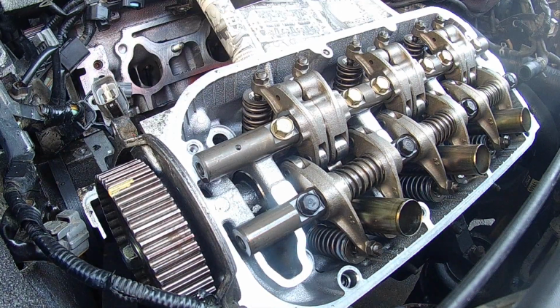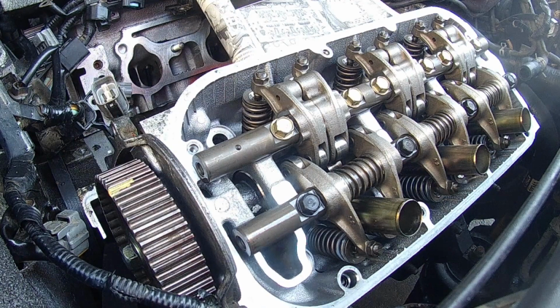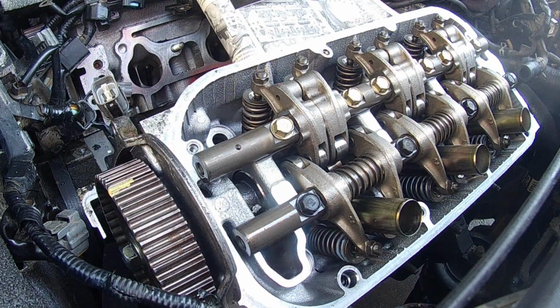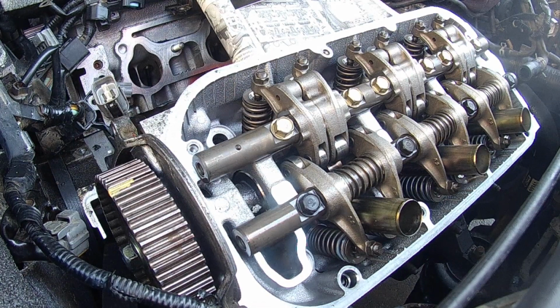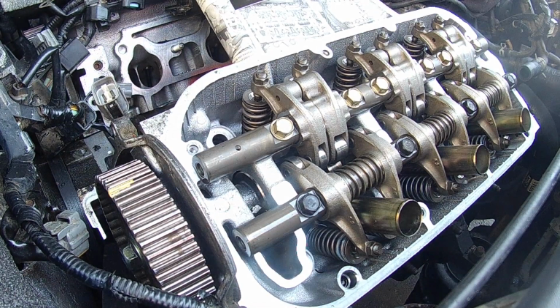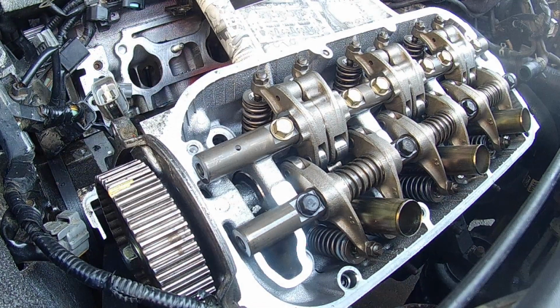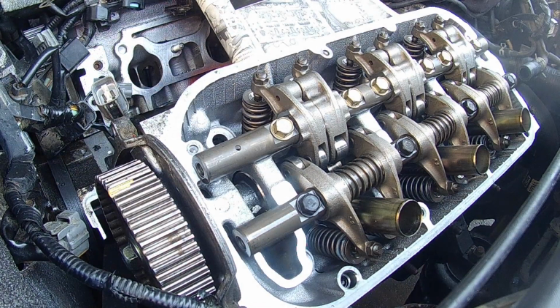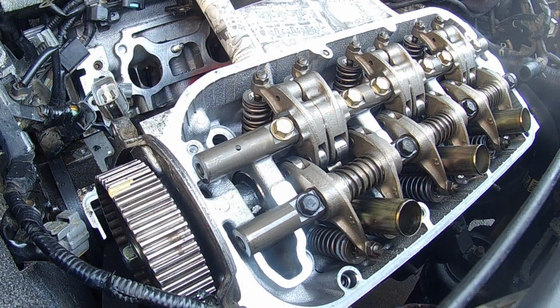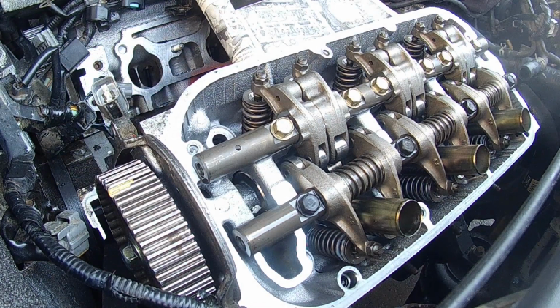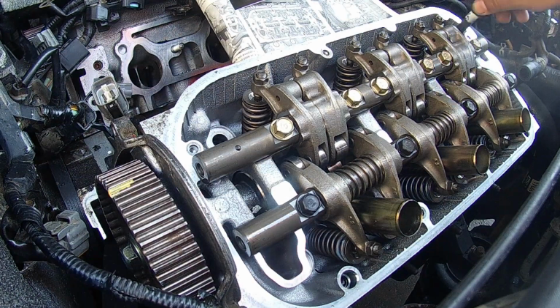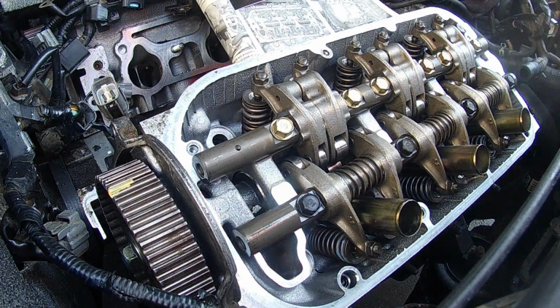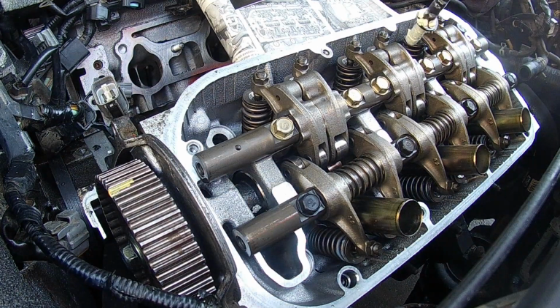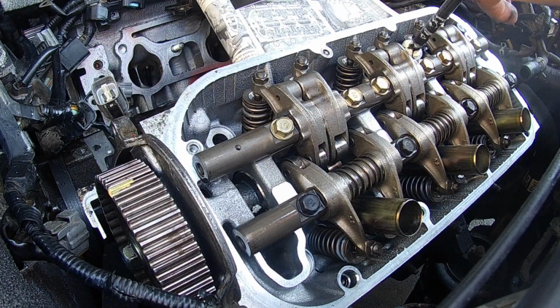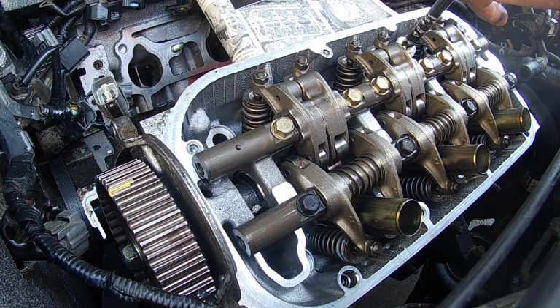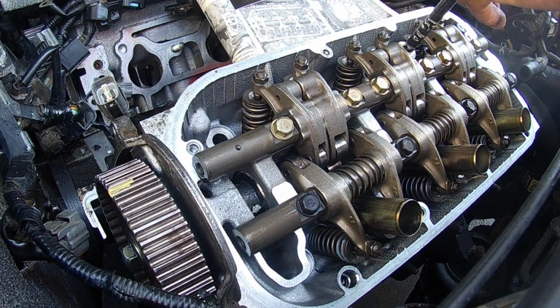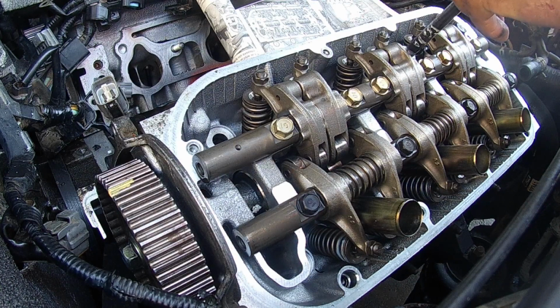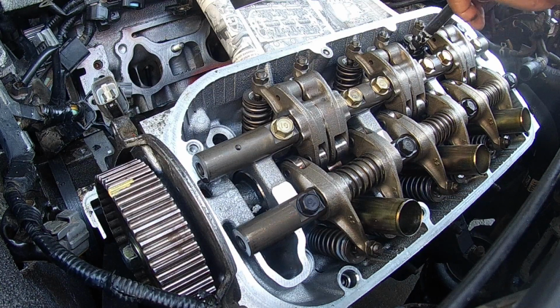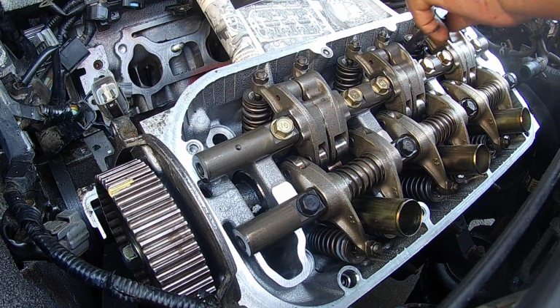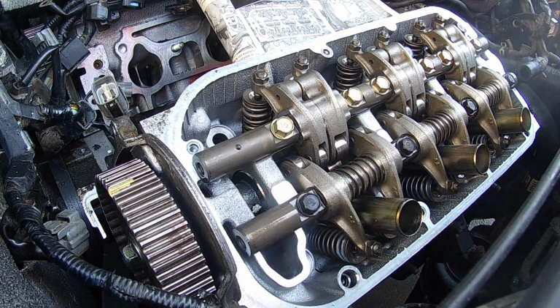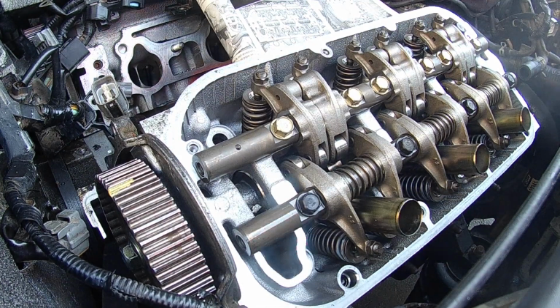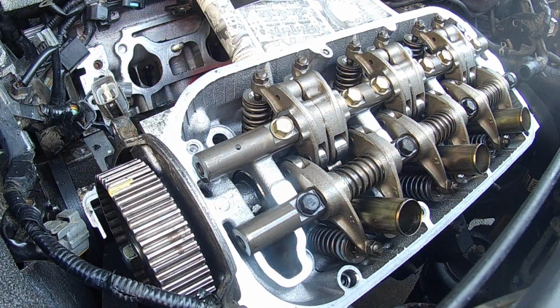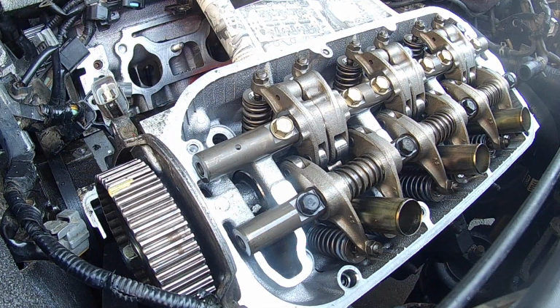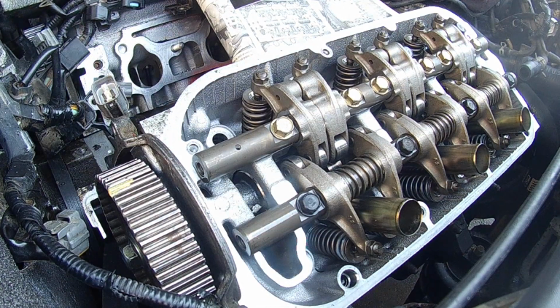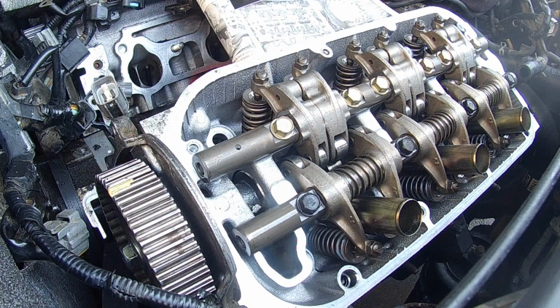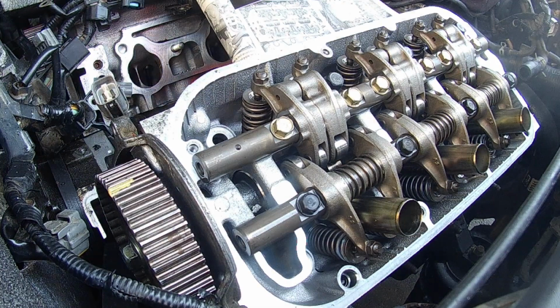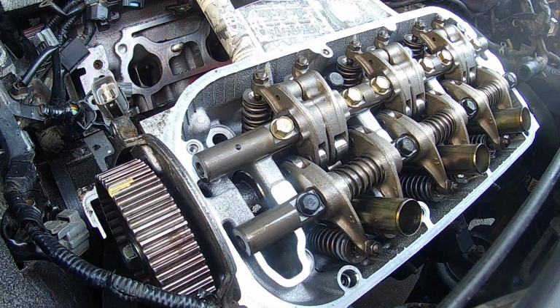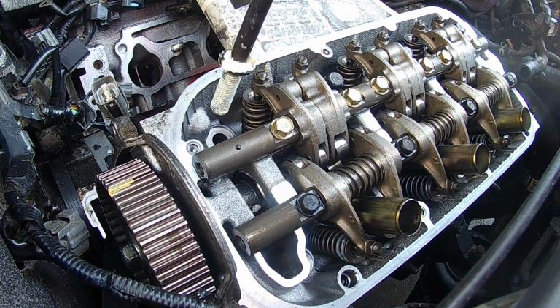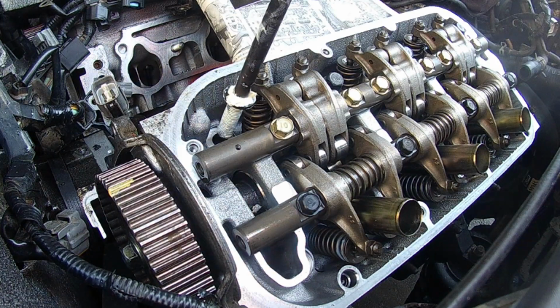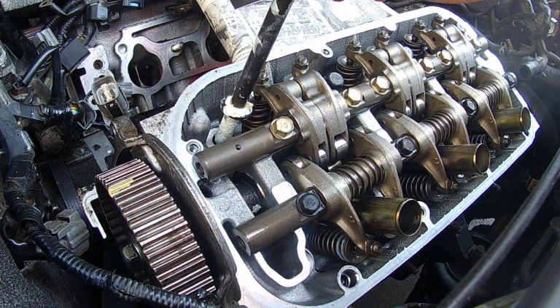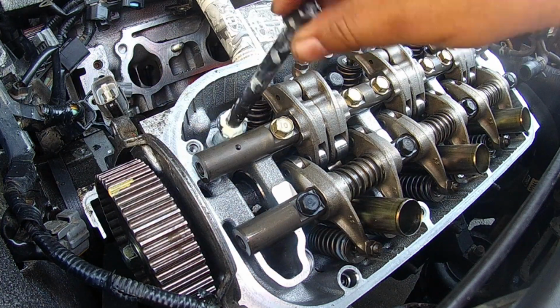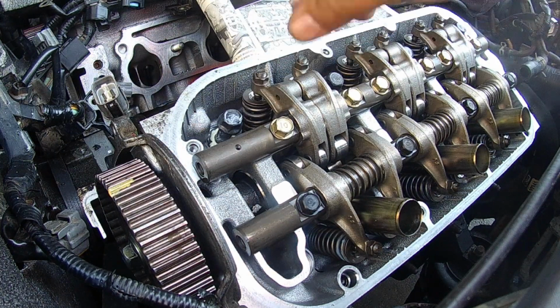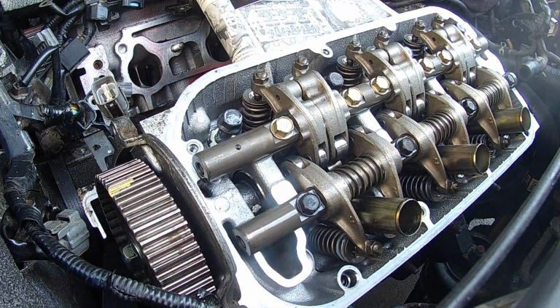So our torque spec is 29, 51, 72. Let's bring in the head bolts and go ahead and drop them in. They've all been coated with white lithium grease. Let's drop them into place, and we're going to start these by hand.